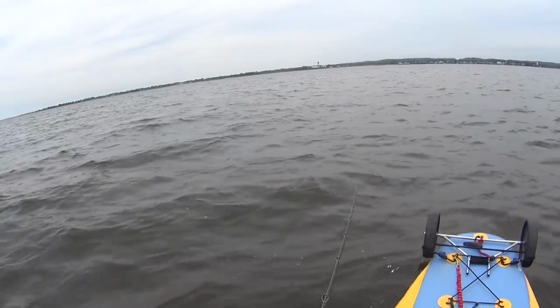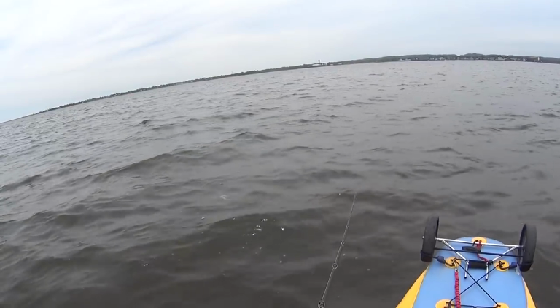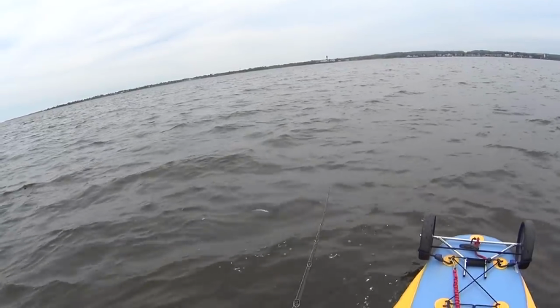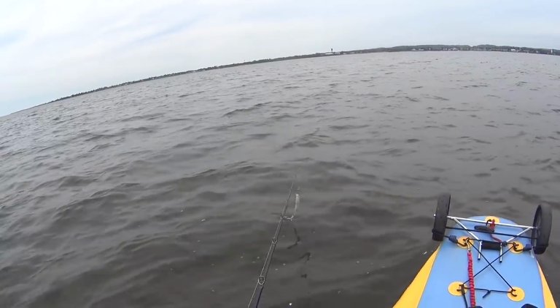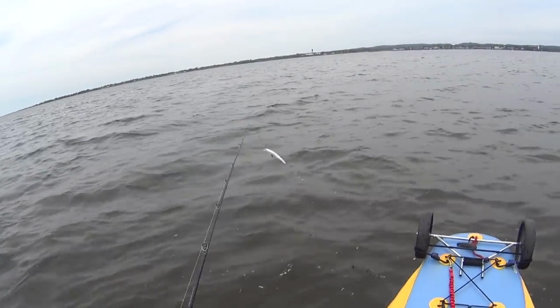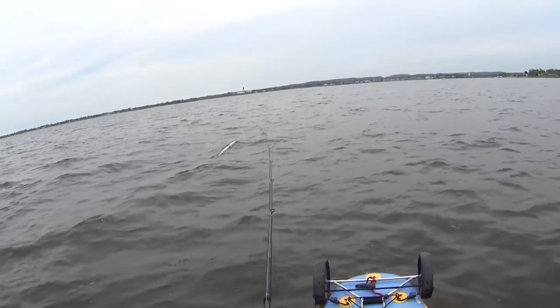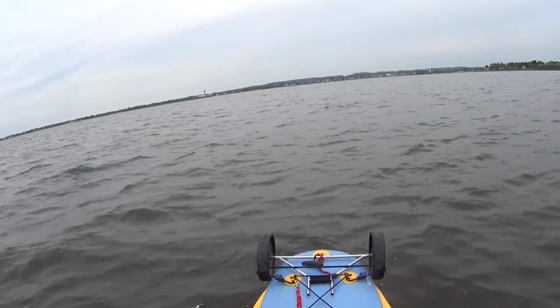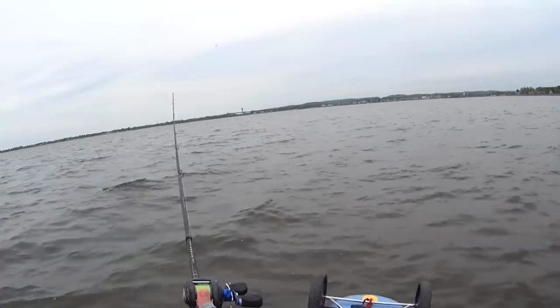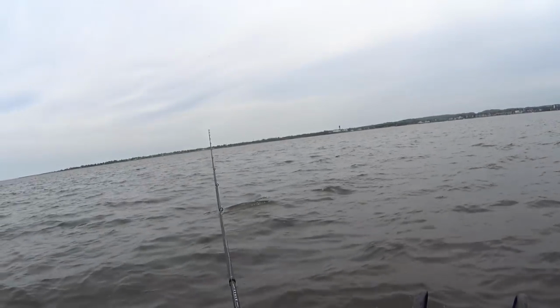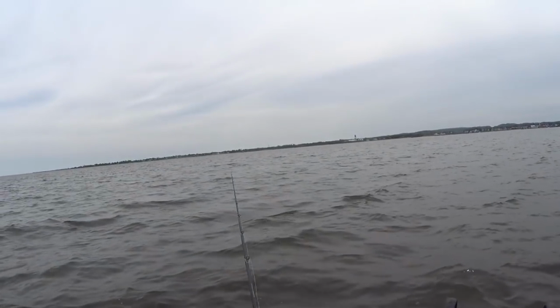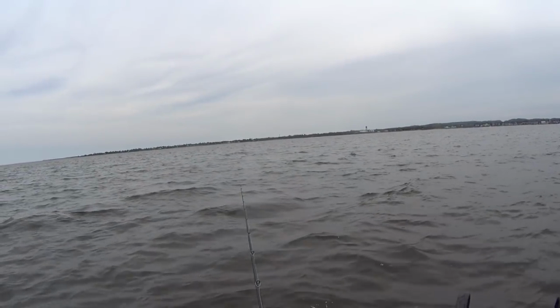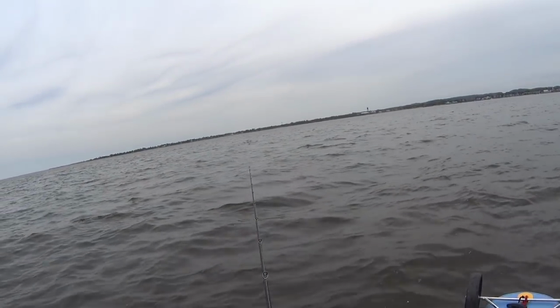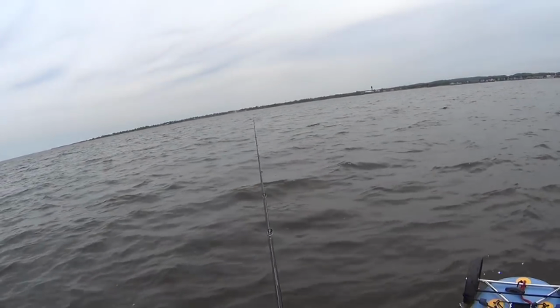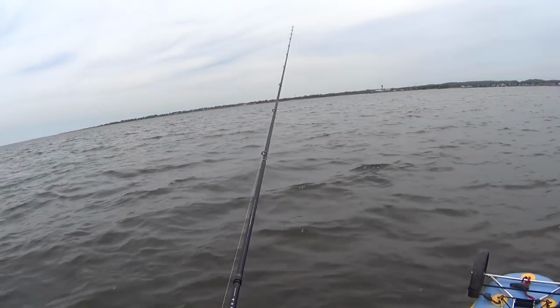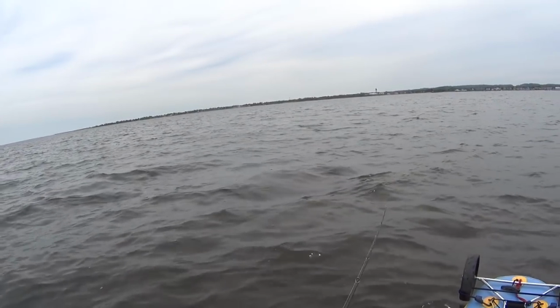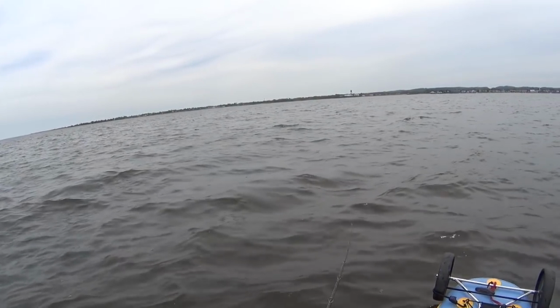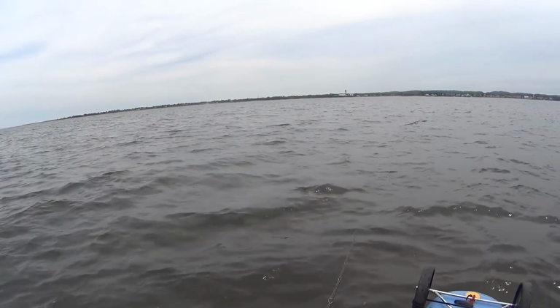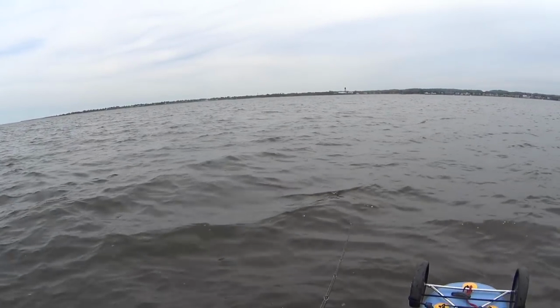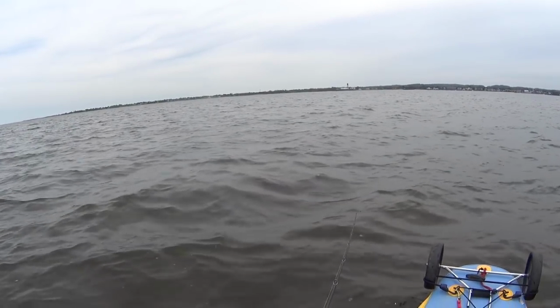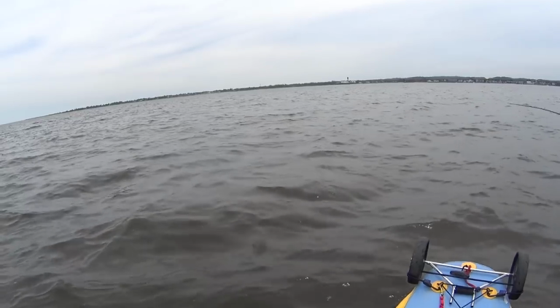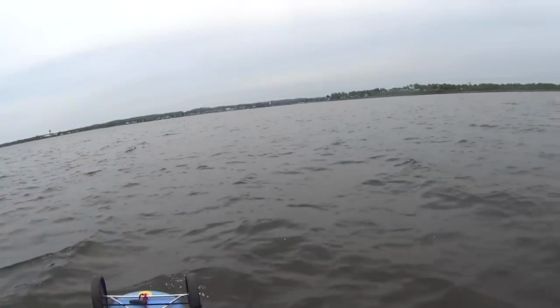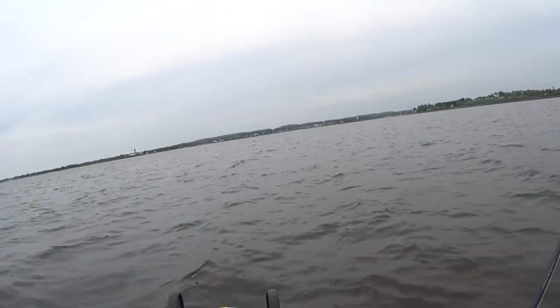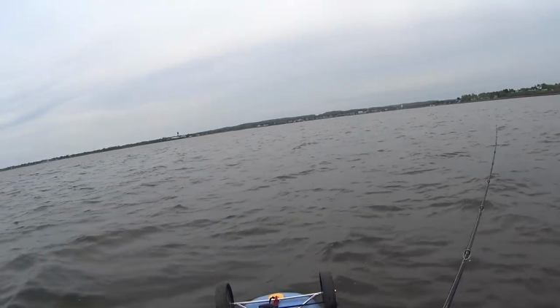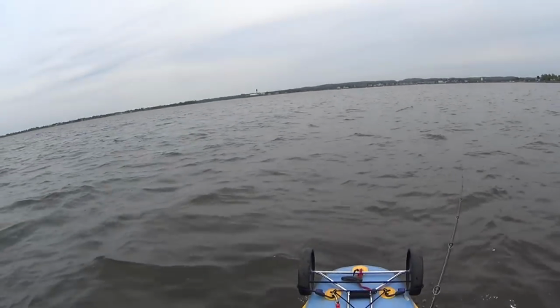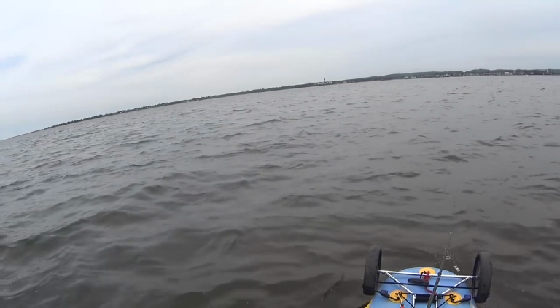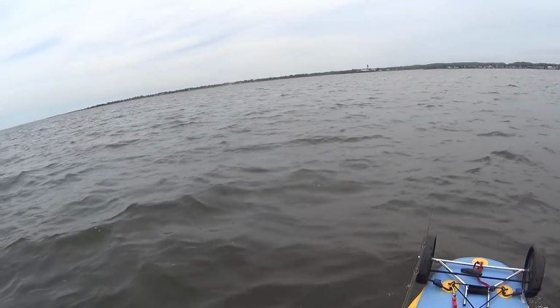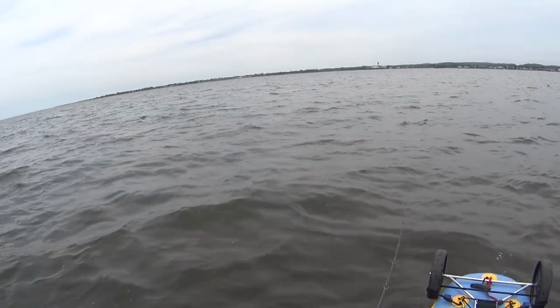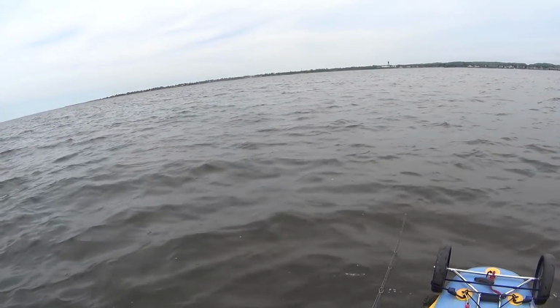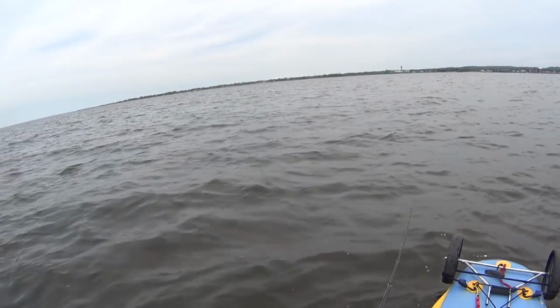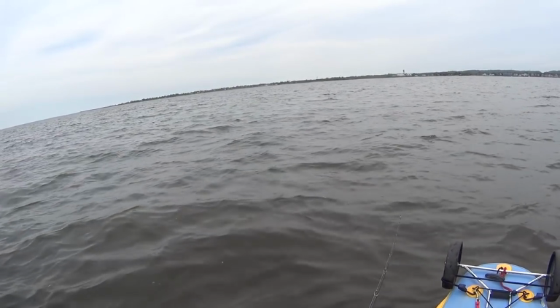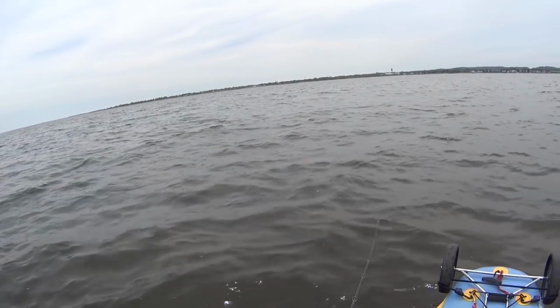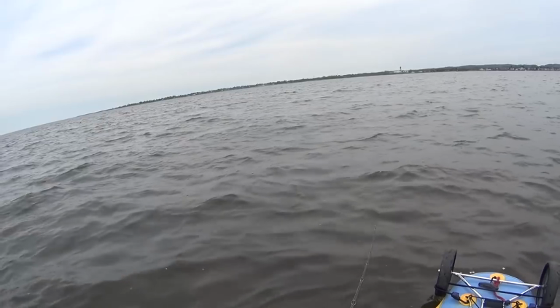So this next fish is probably the biggest bluefish I've ever caught. You can see the whole thing — you can see him take the SP minnow and then just turn sideways. It's pretty cool.